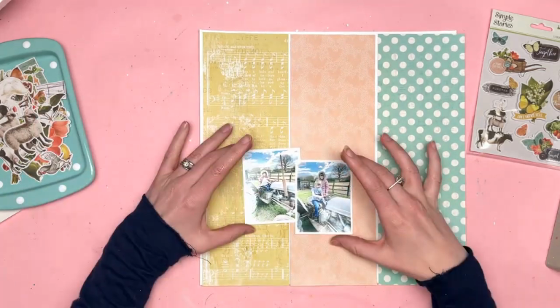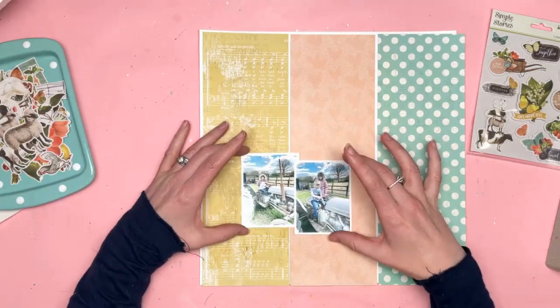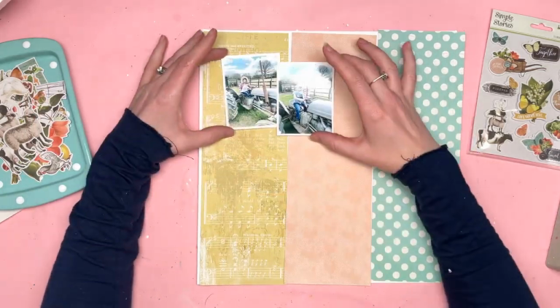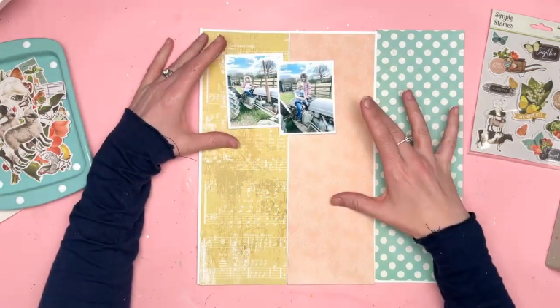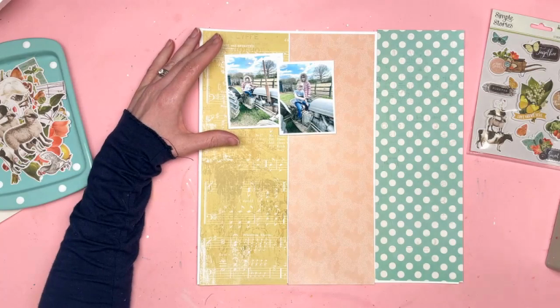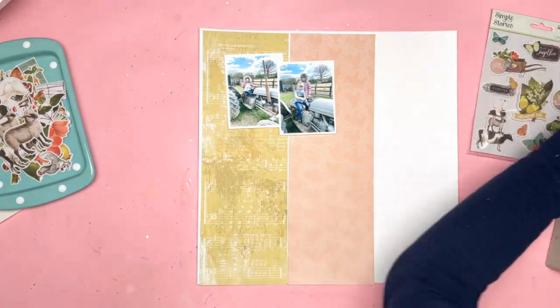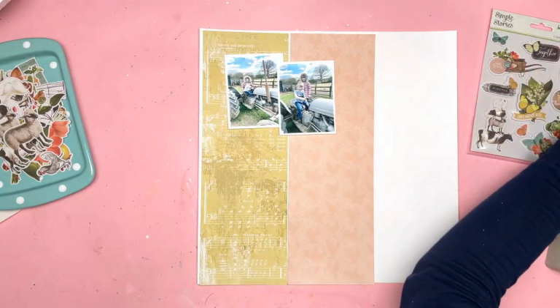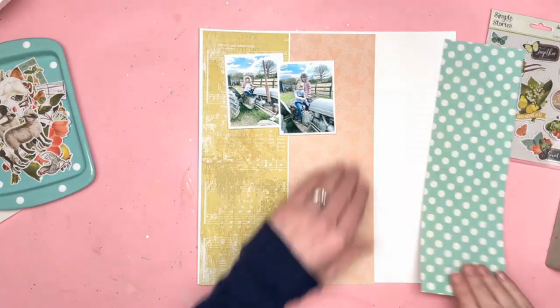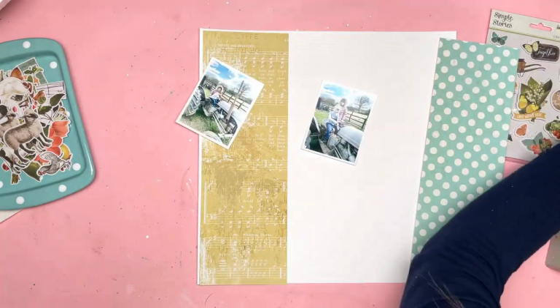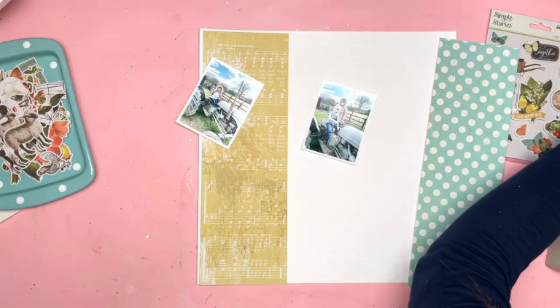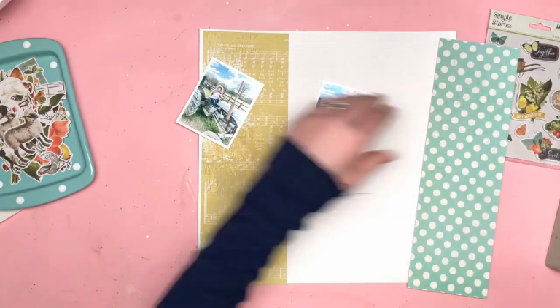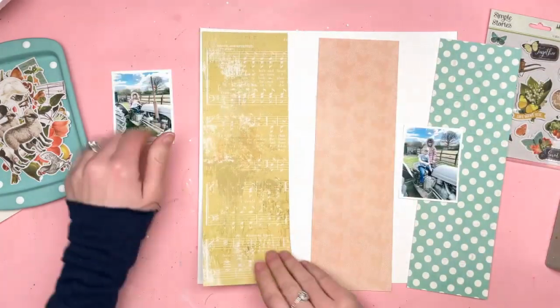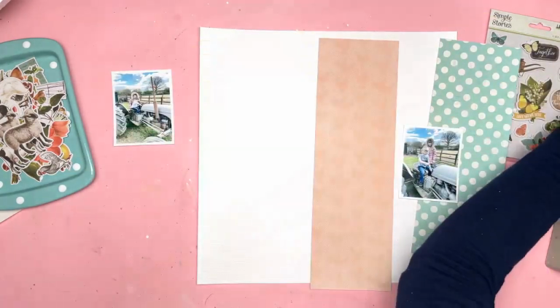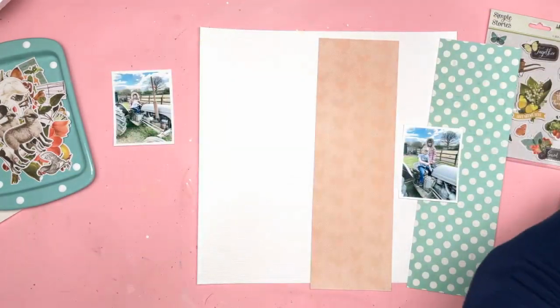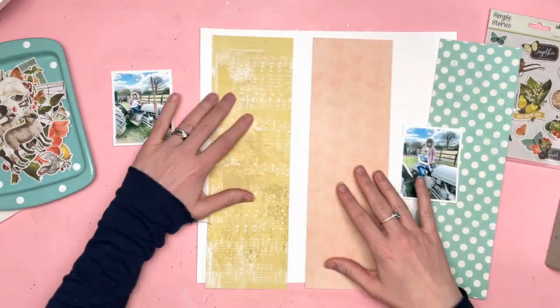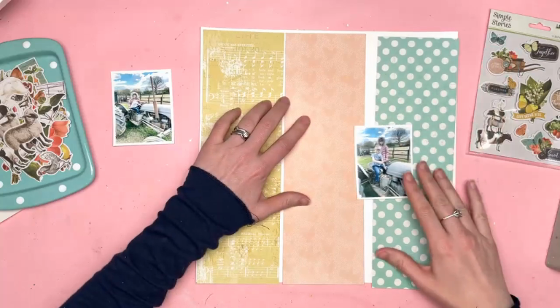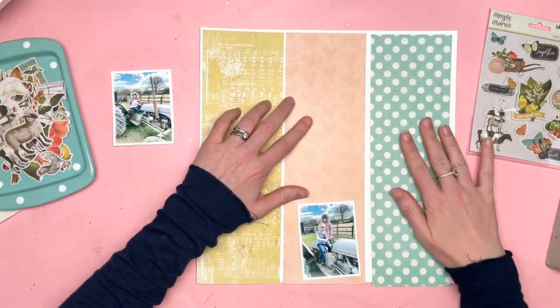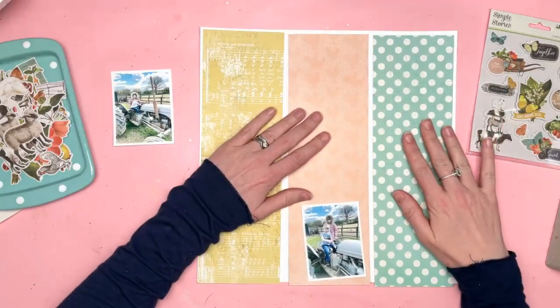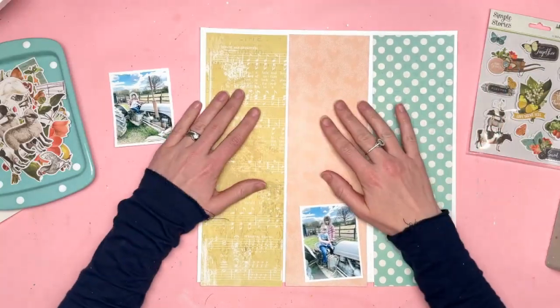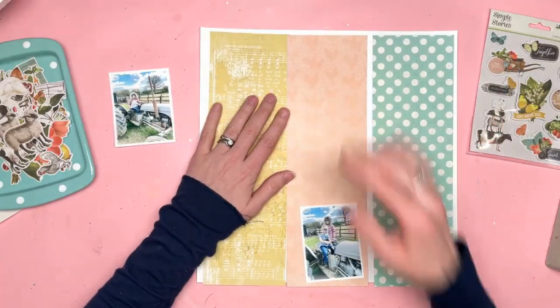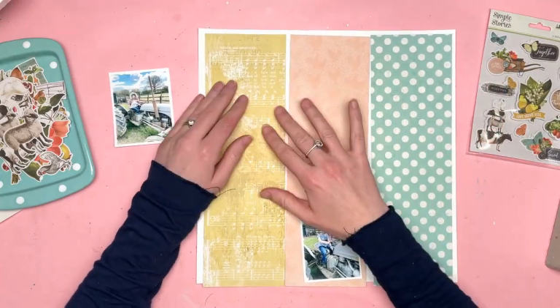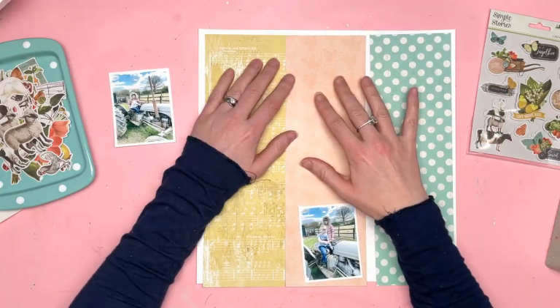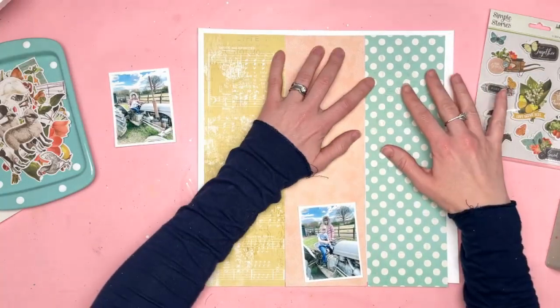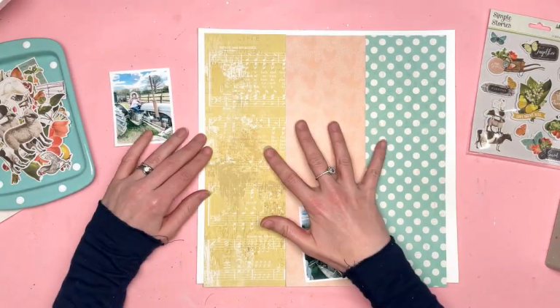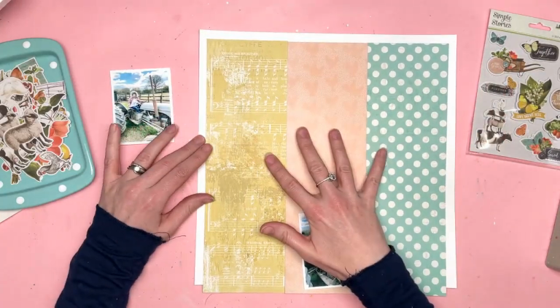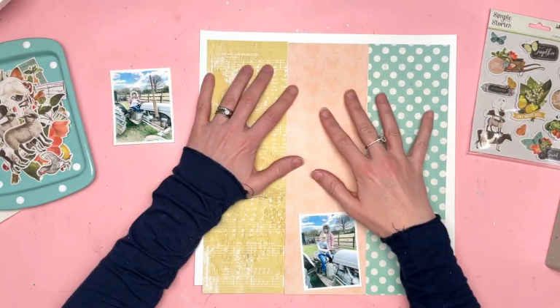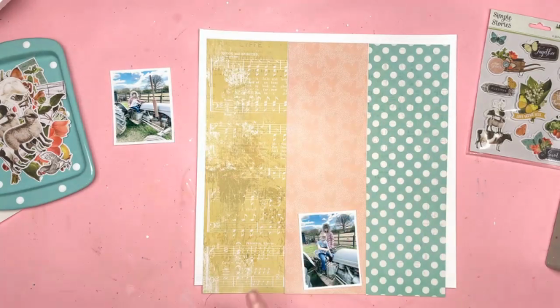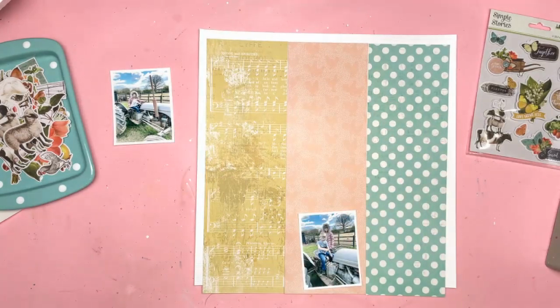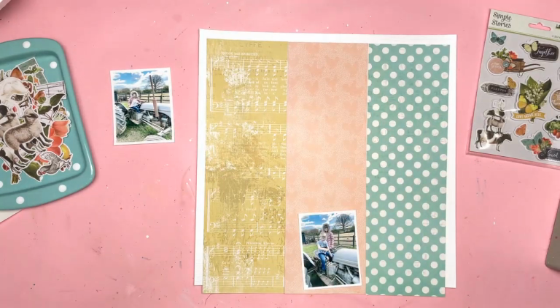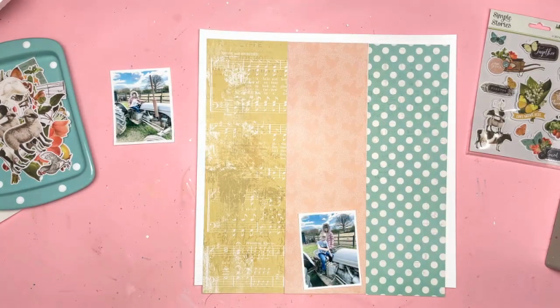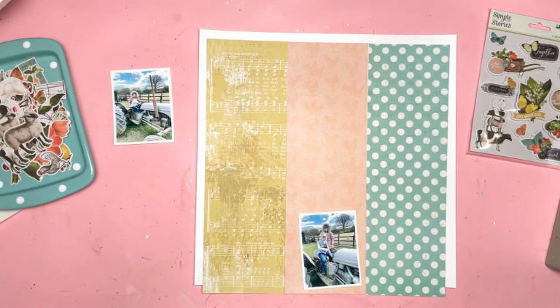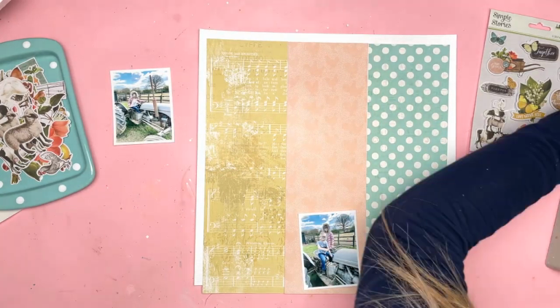I have obviously made a video to go with my layout as well, so you can't get to the hop from here but I will put a link below to the Simple Stories Instagram account so that you can head on over there and start hopping.